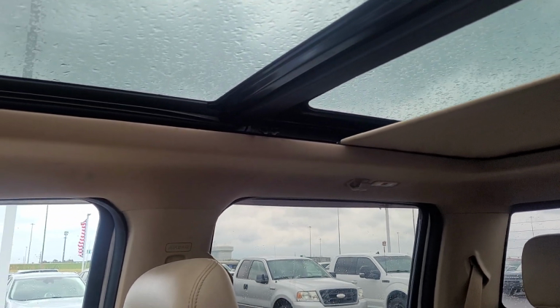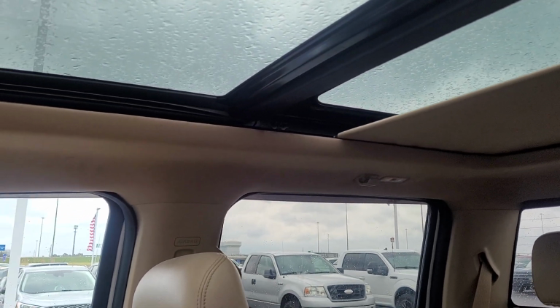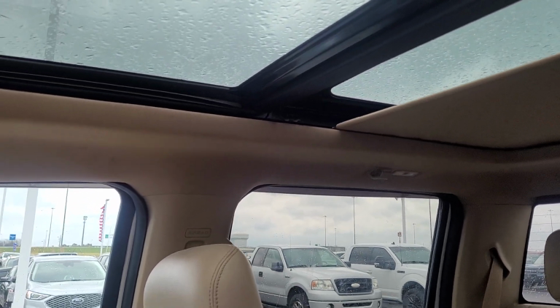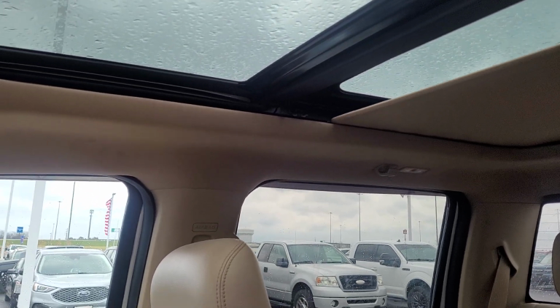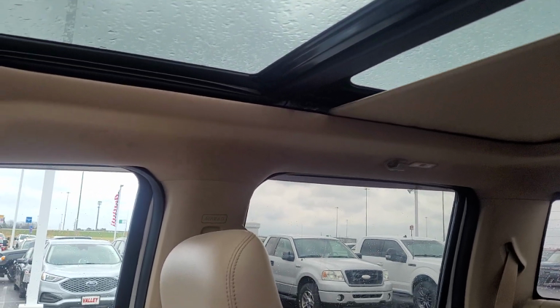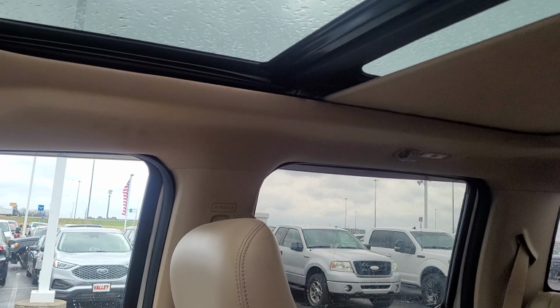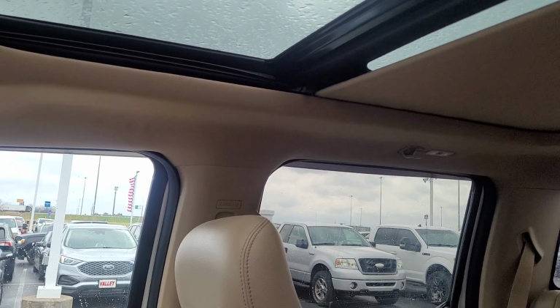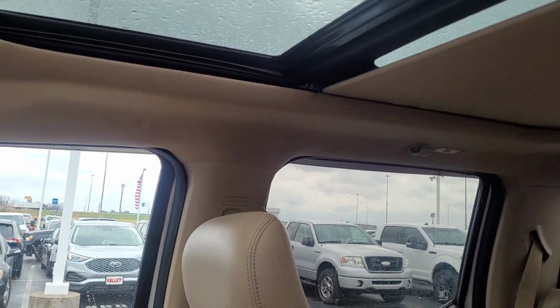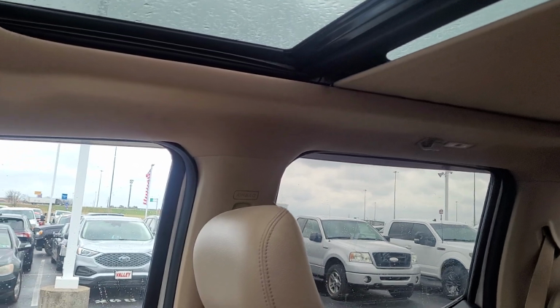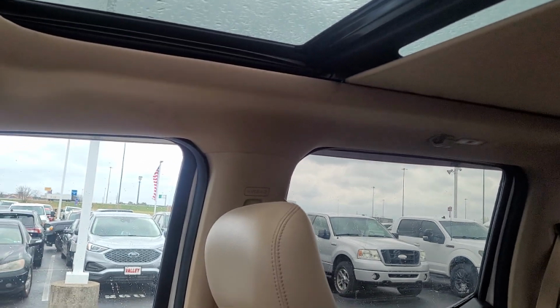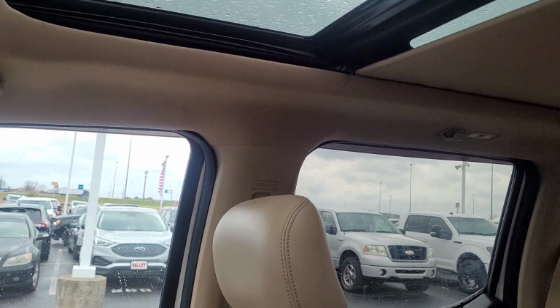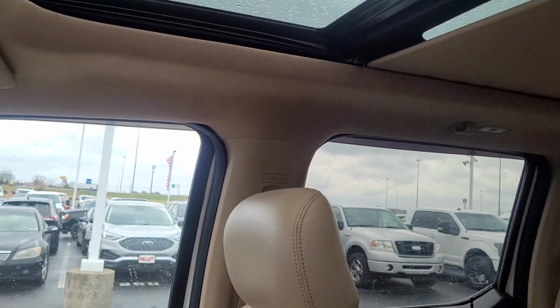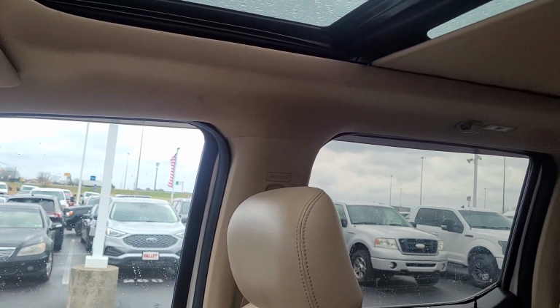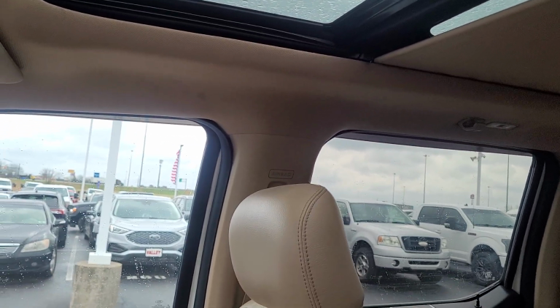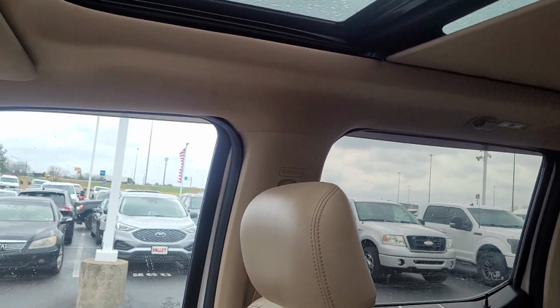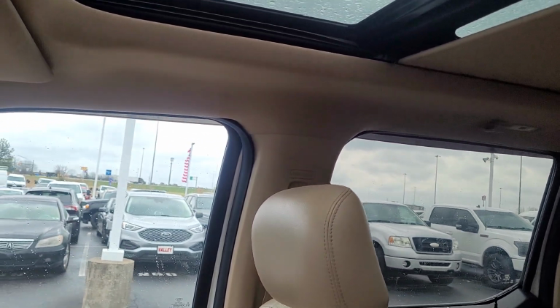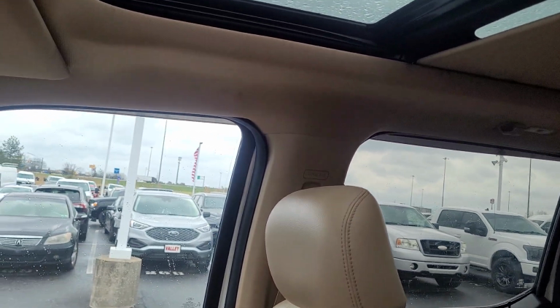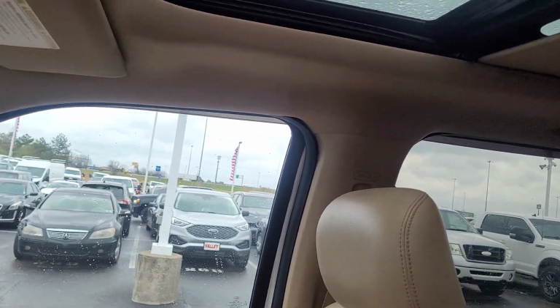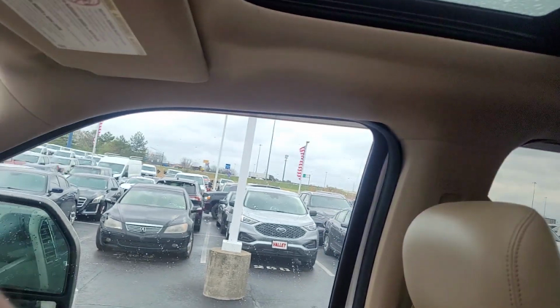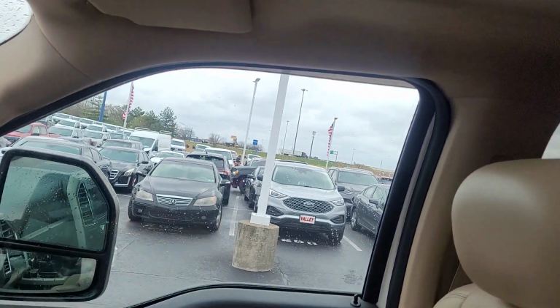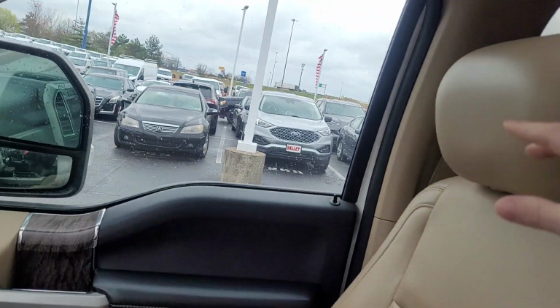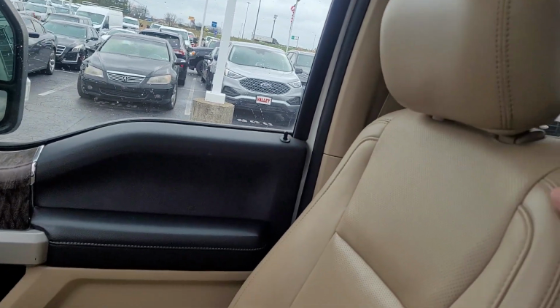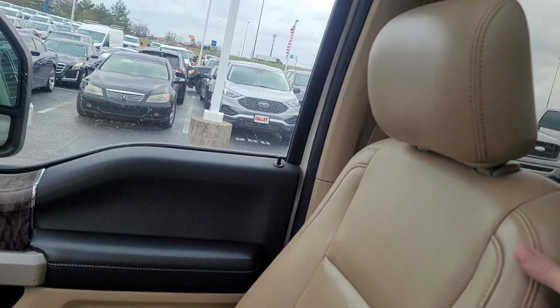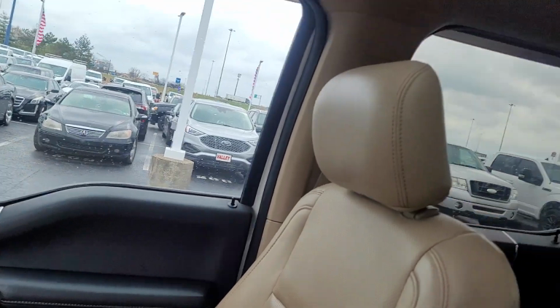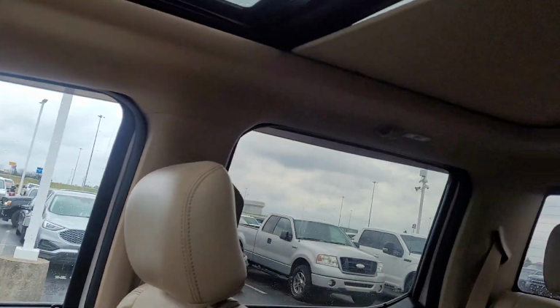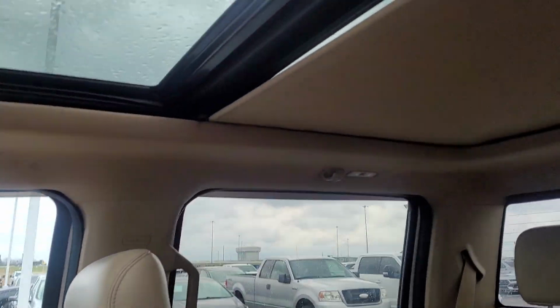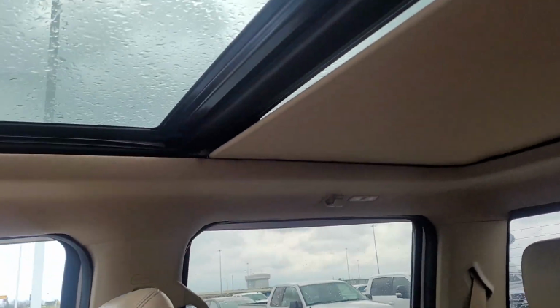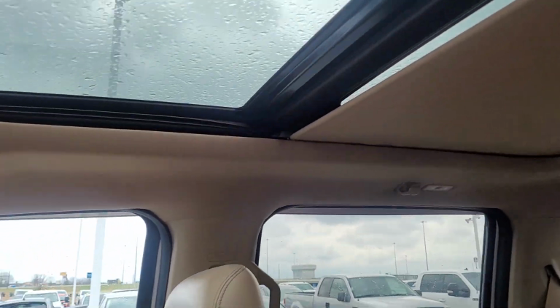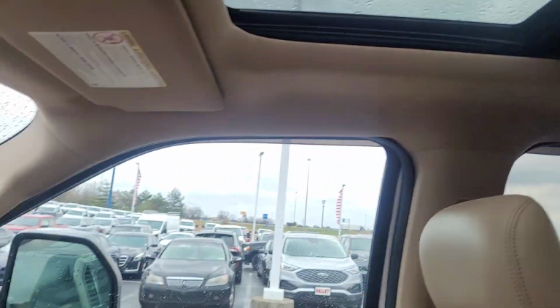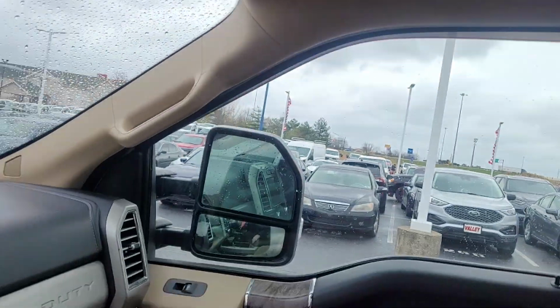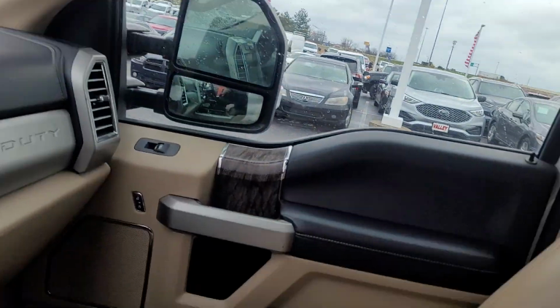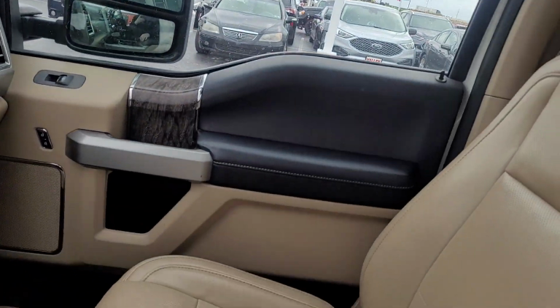The moonroof shade works just fine. It's raining out, of course. You can open it halfway and then it goes all the way if you keep holding the button.